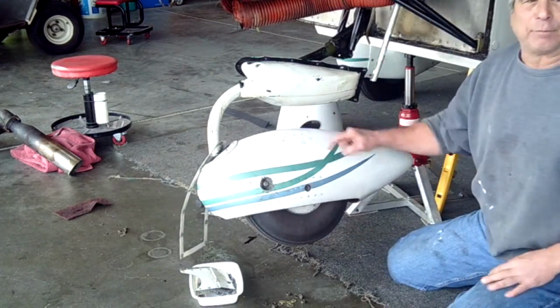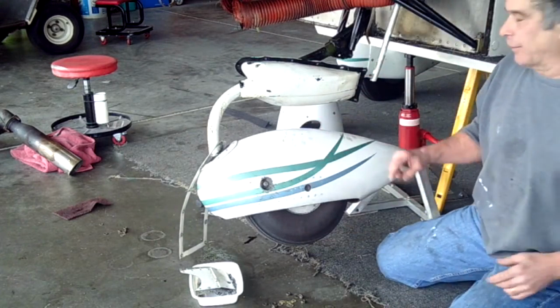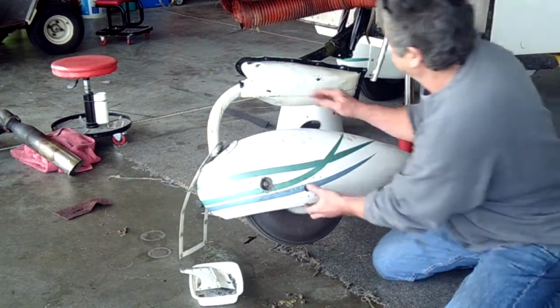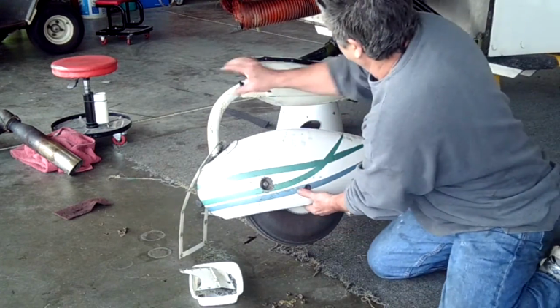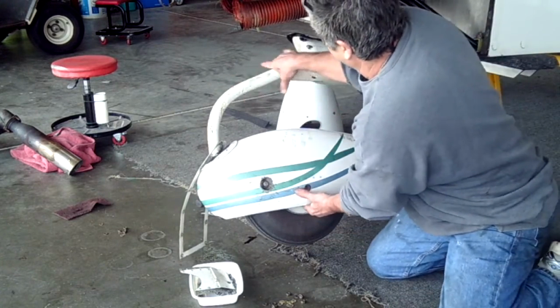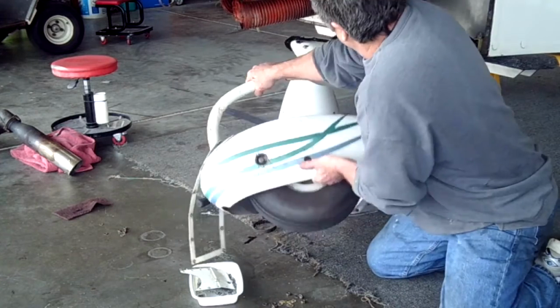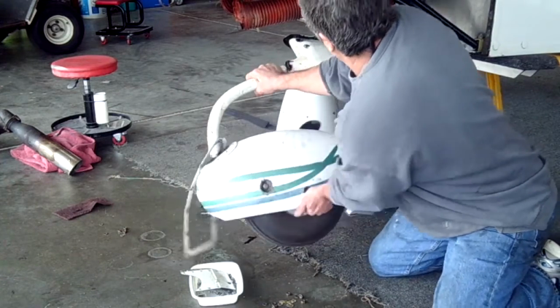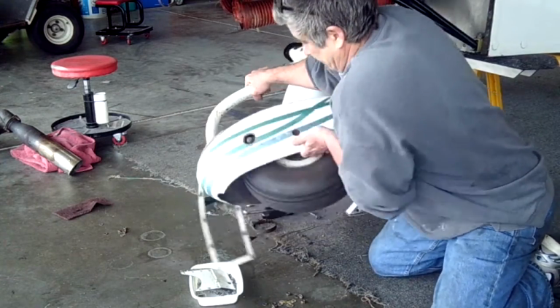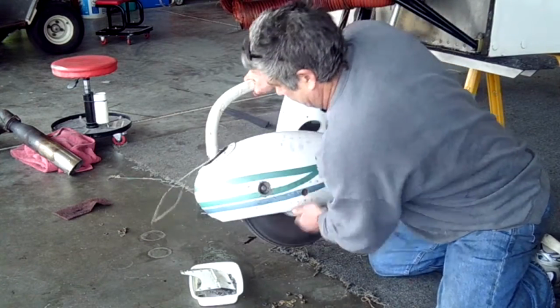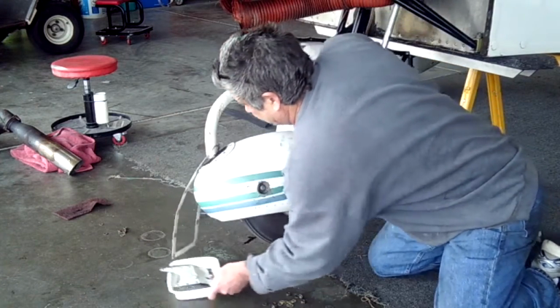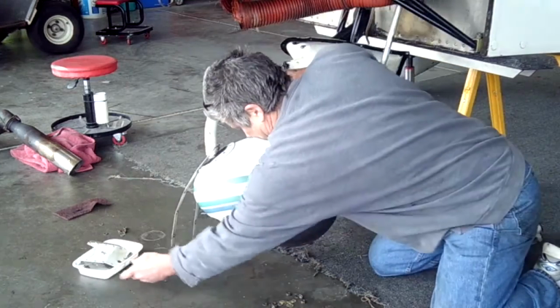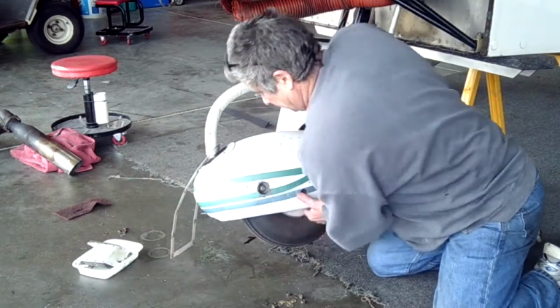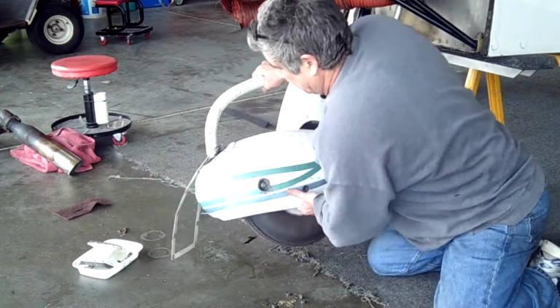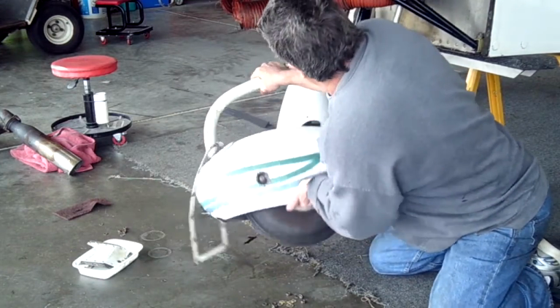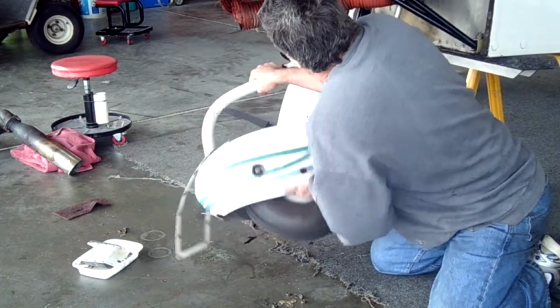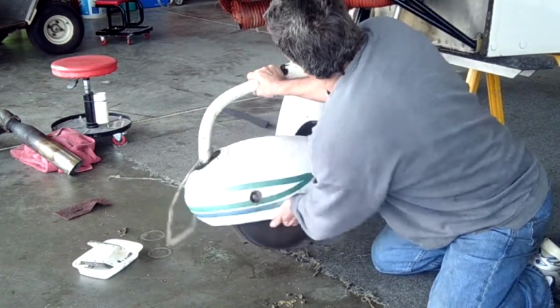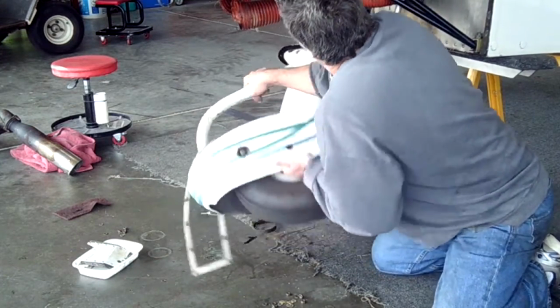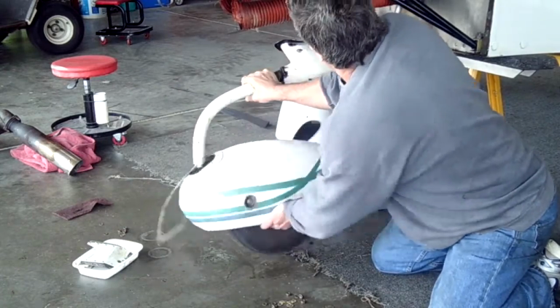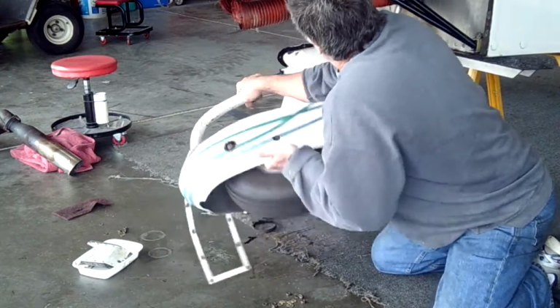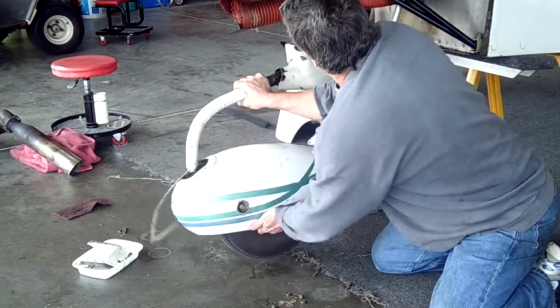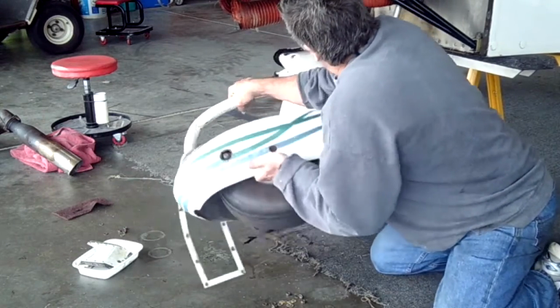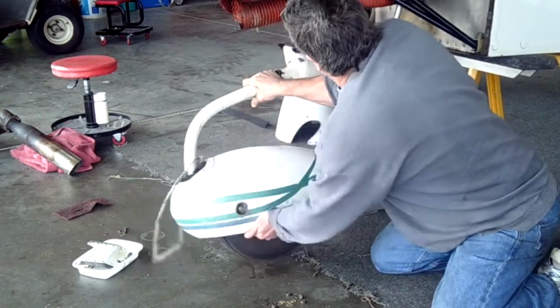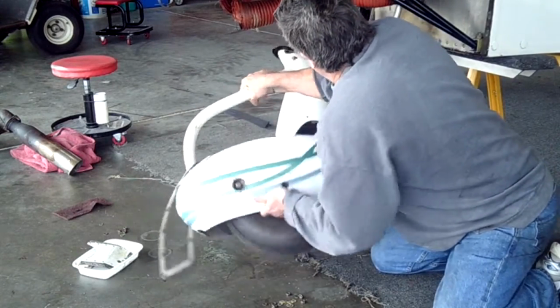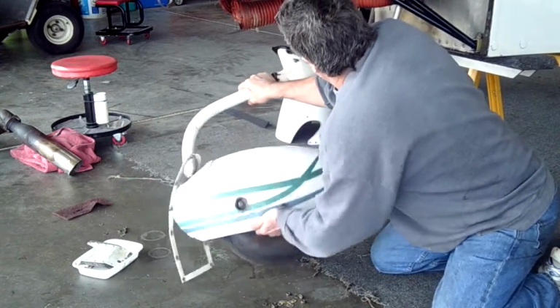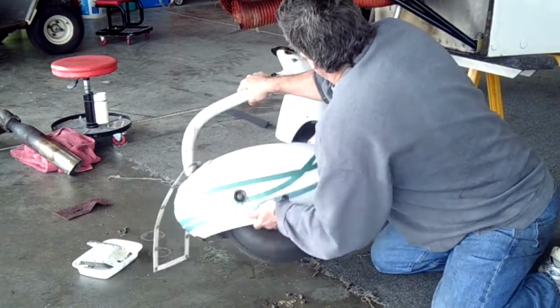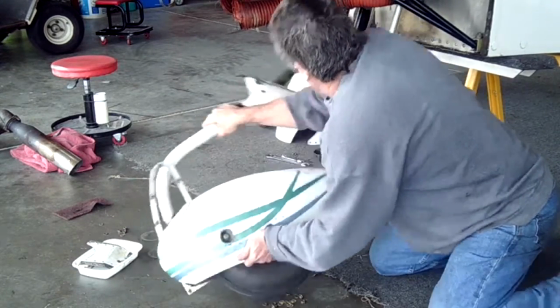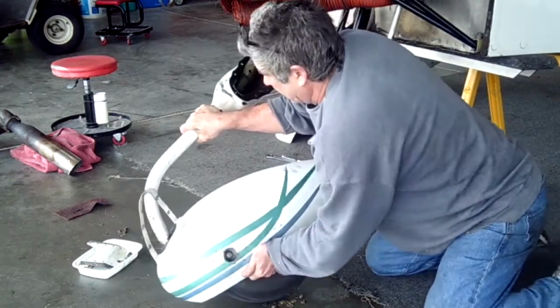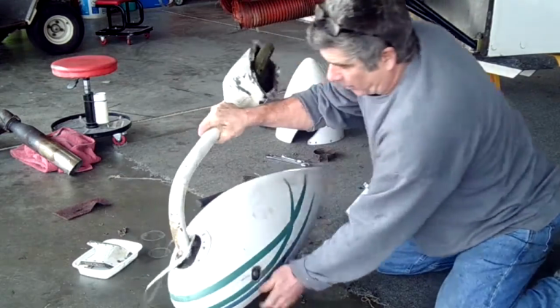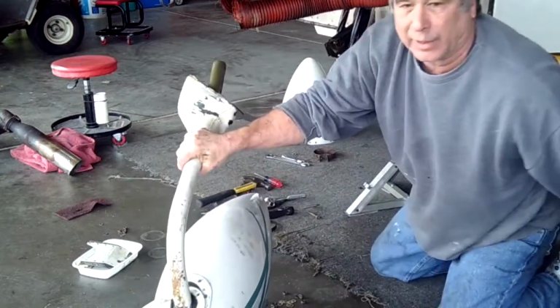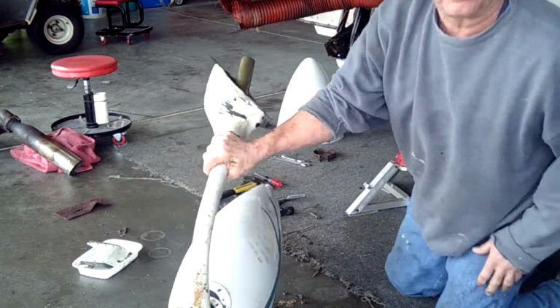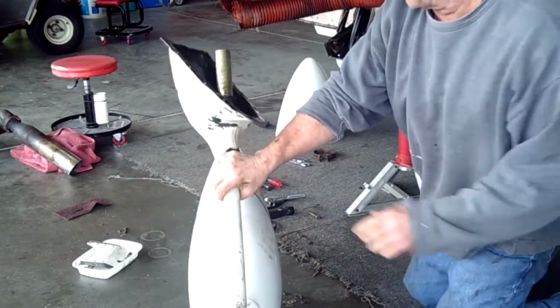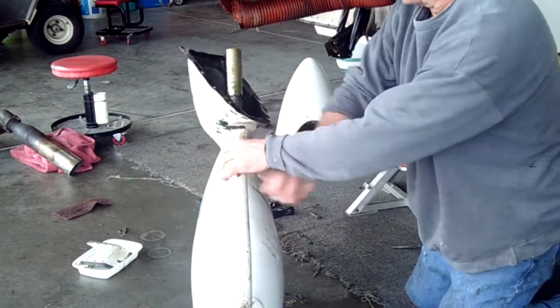Fingerprints on the airplane! And there we go — we have removed the torque tube from the aircraft.